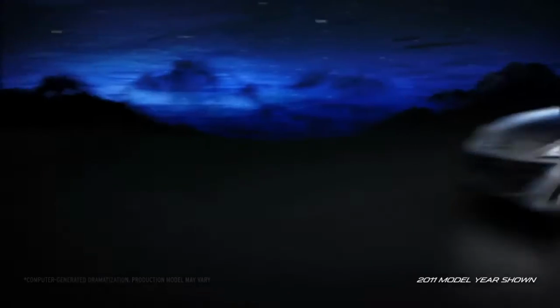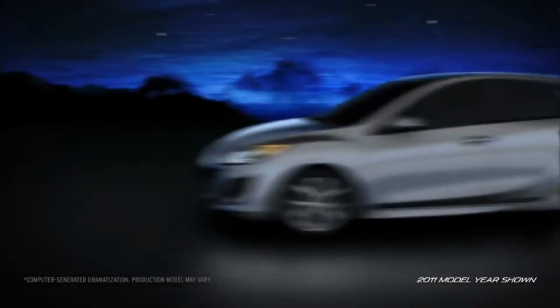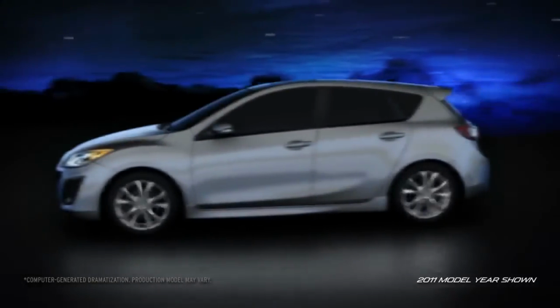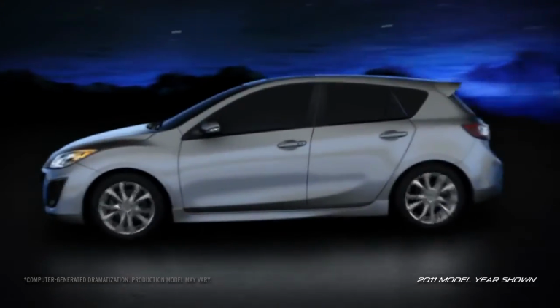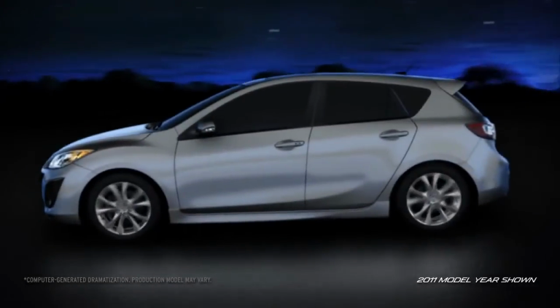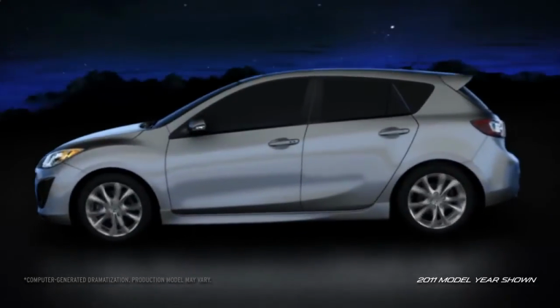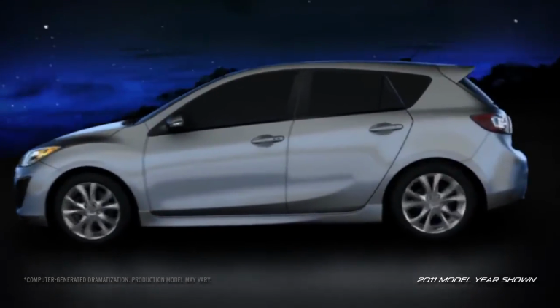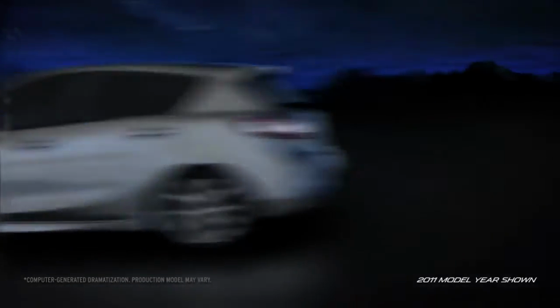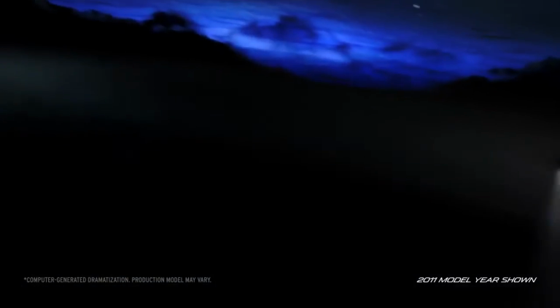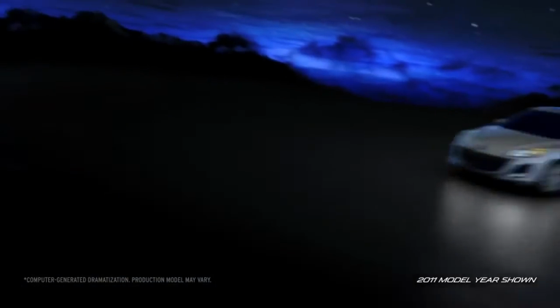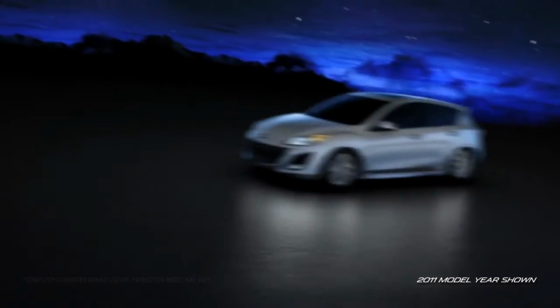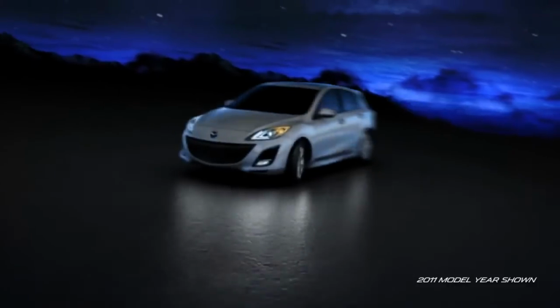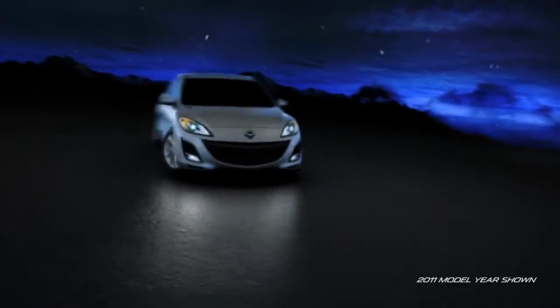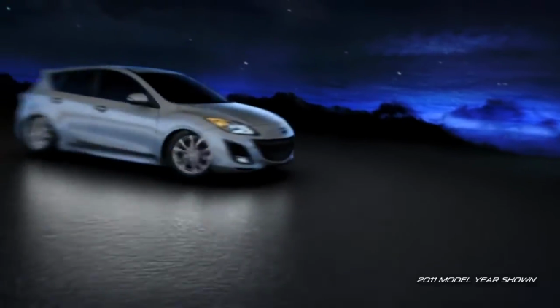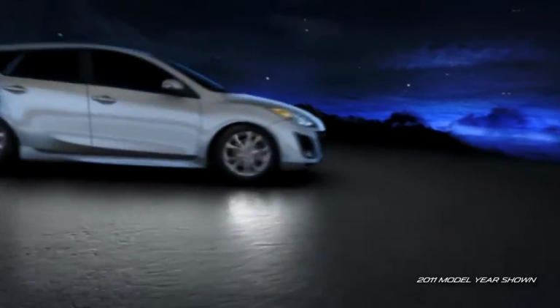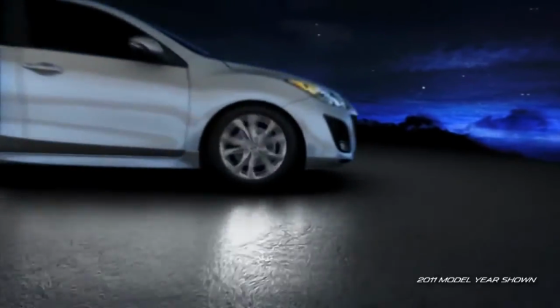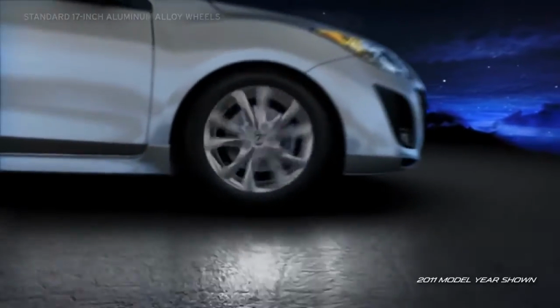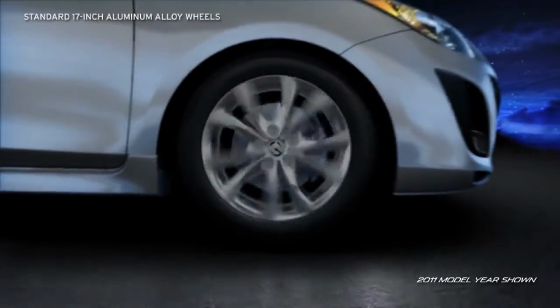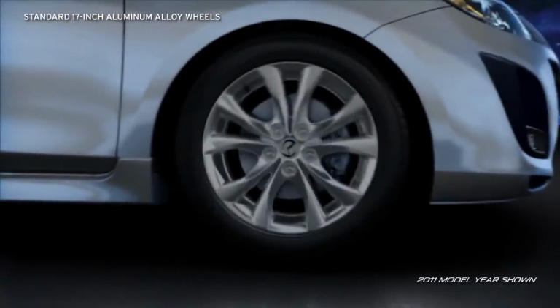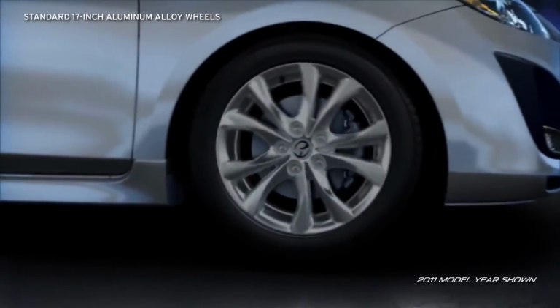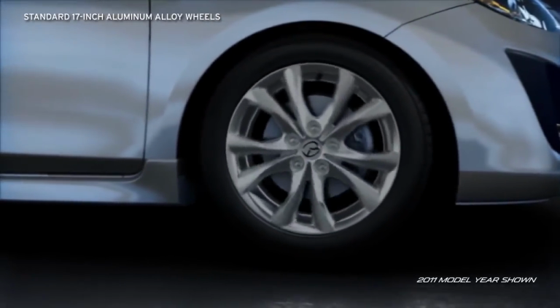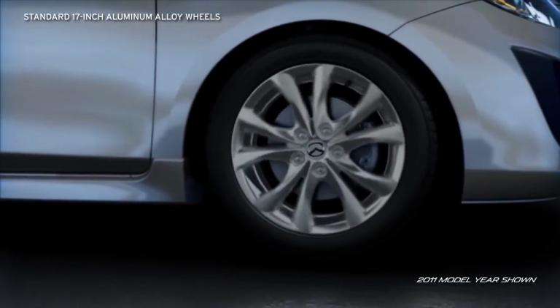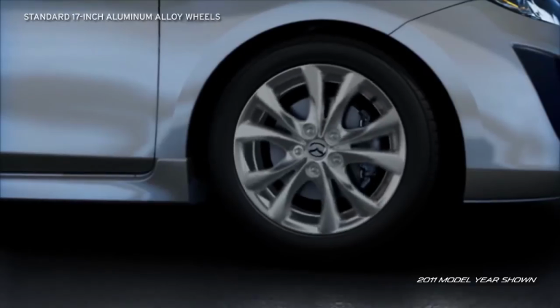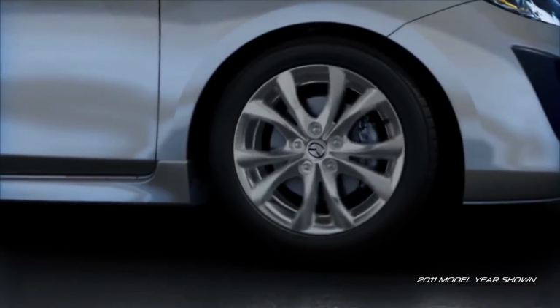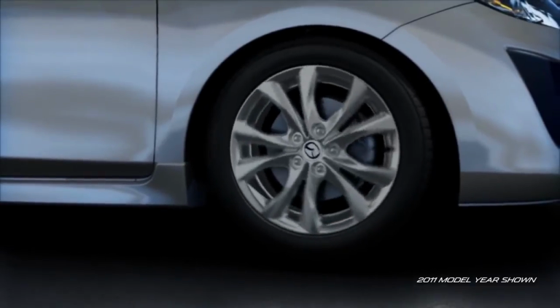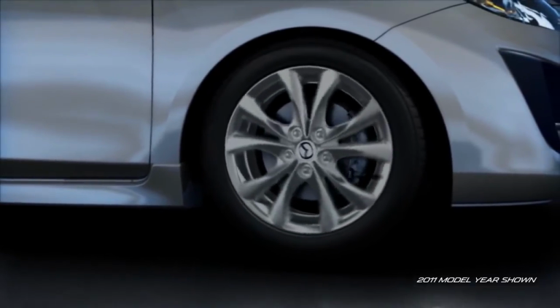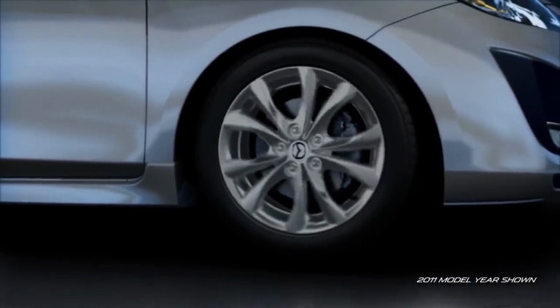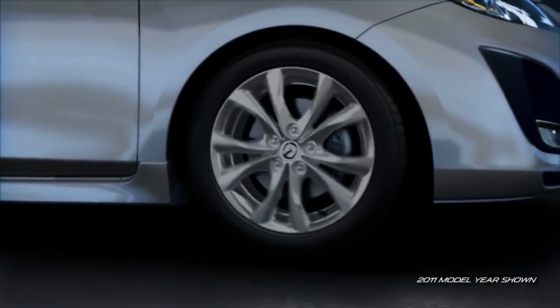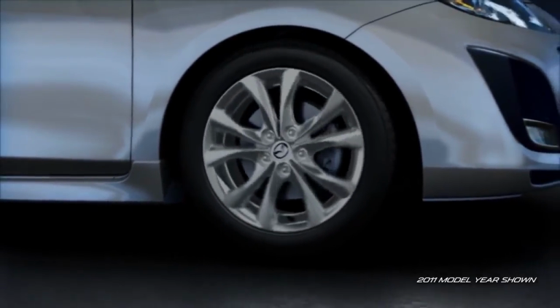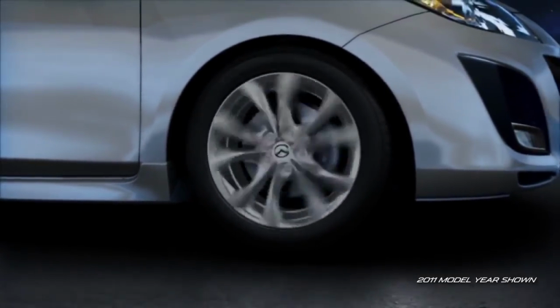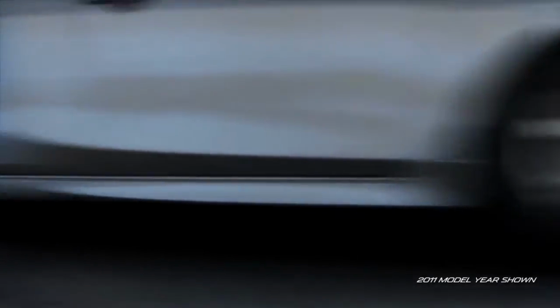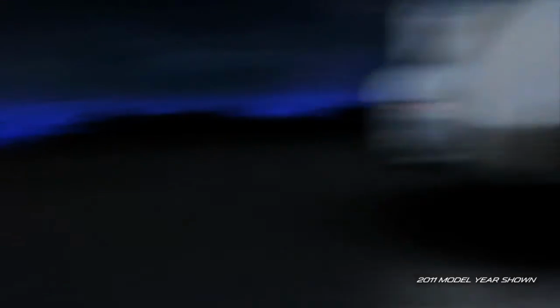As hard-working as it is, the Mazda 3 5-door knows how to have fun, too. Its amazing road handling starts where the rubber meets the road. Standard 17-inch alloy wheels and low-profile all-season radial tires keep sidewall flex to a minimum to help enhance stability.